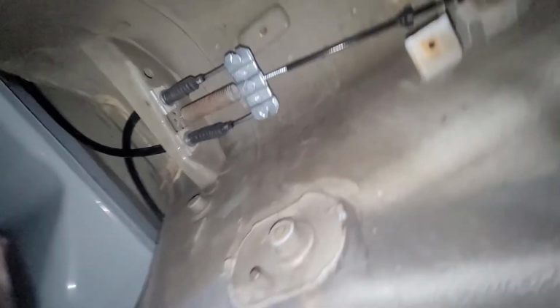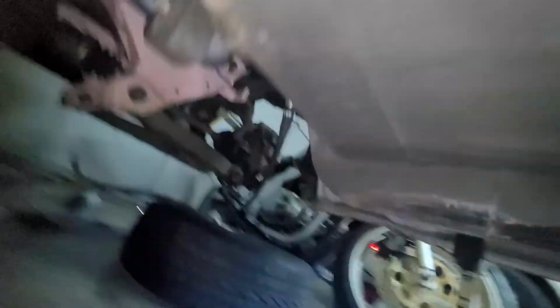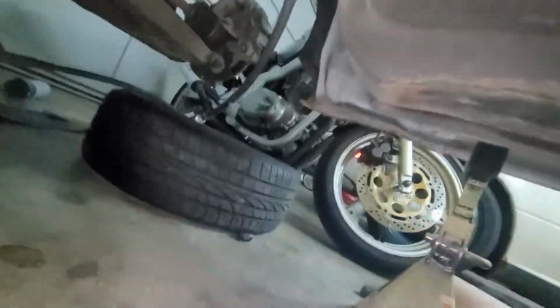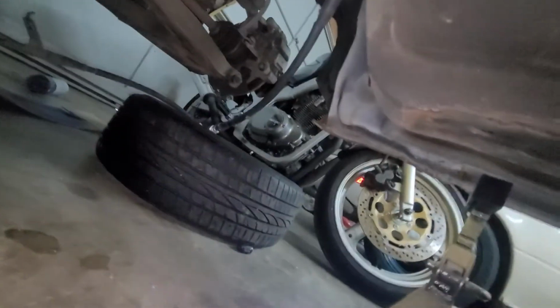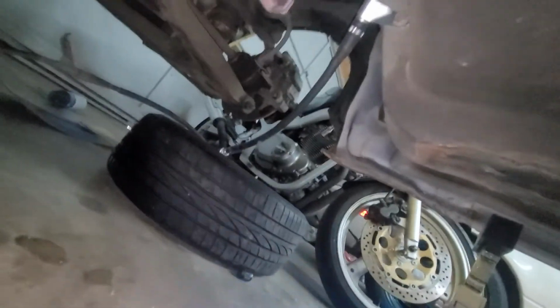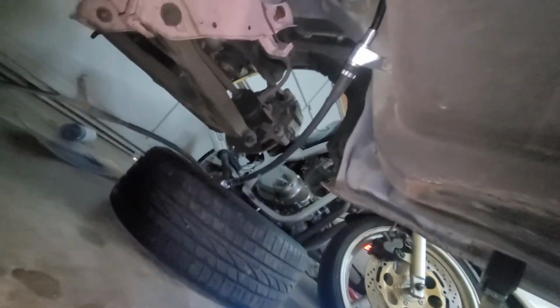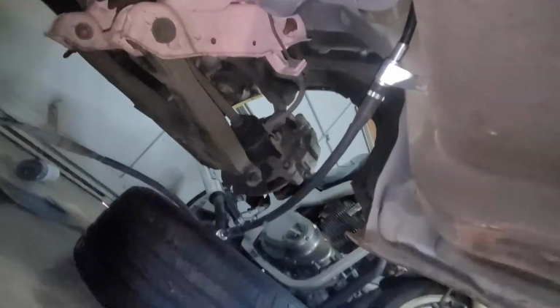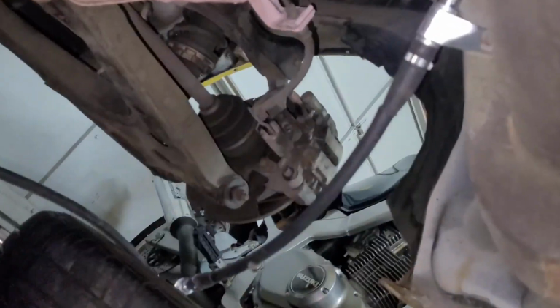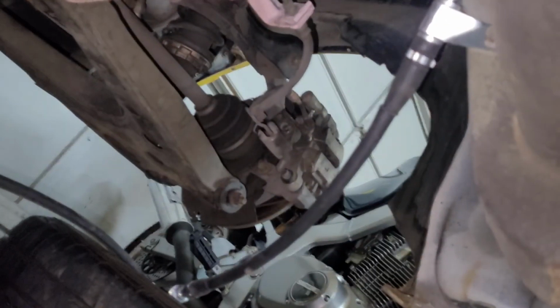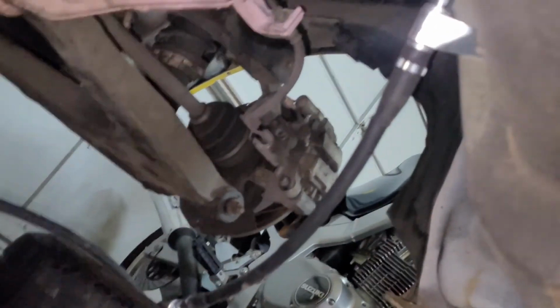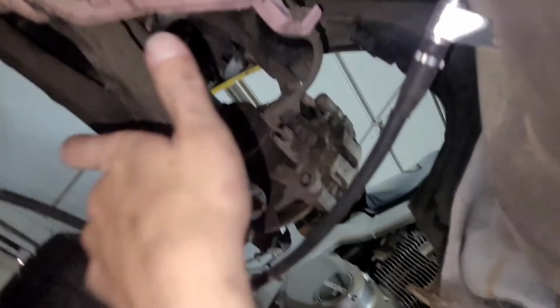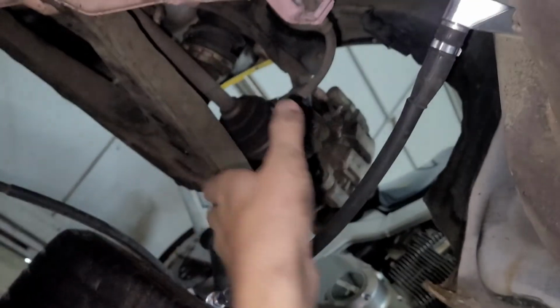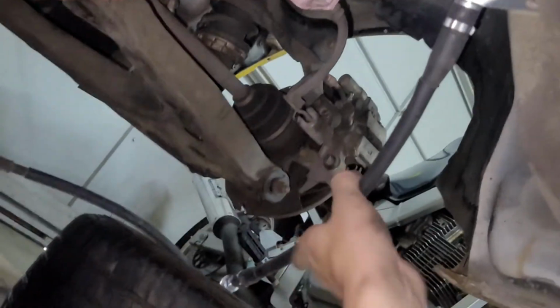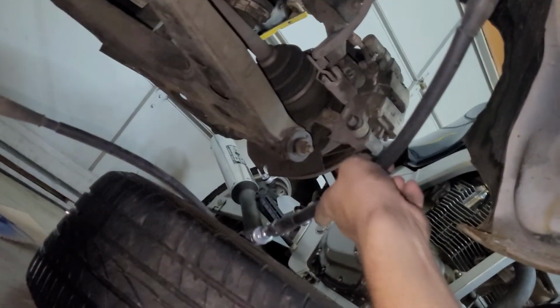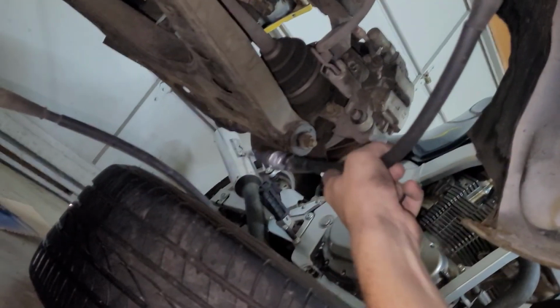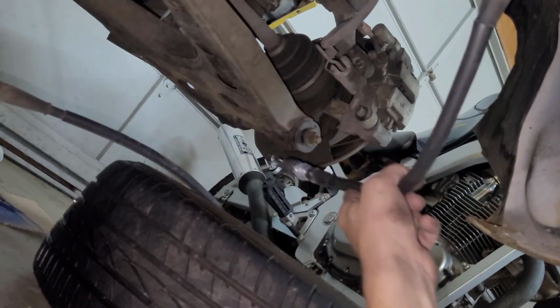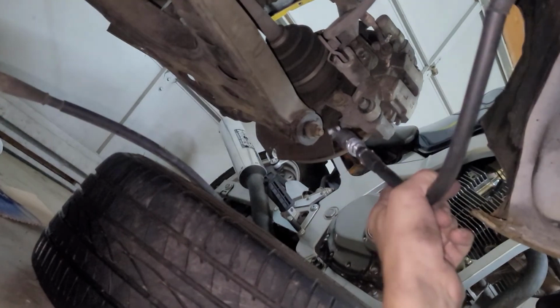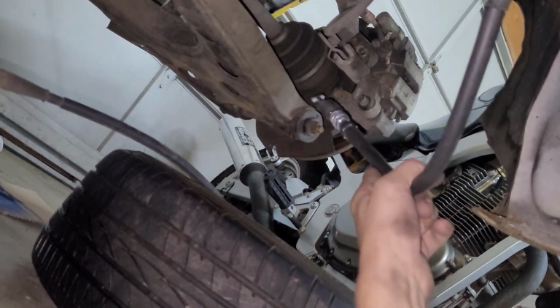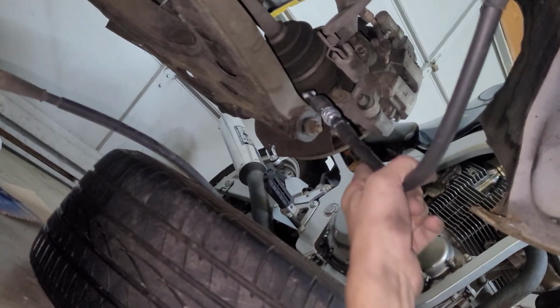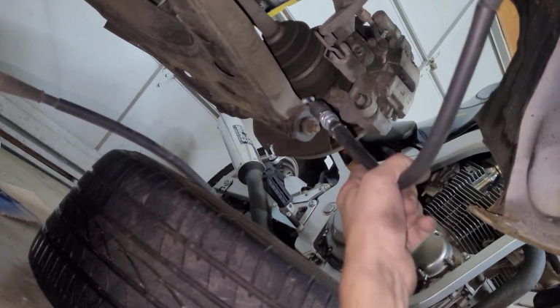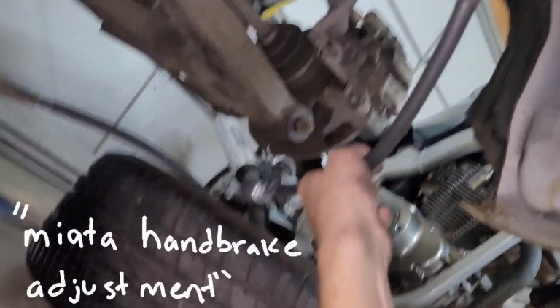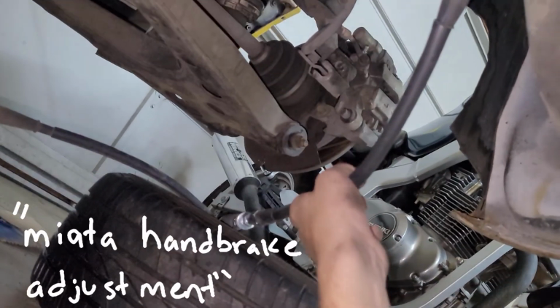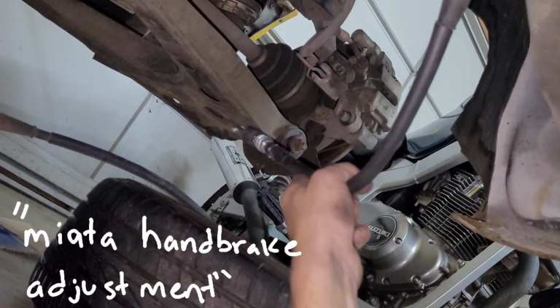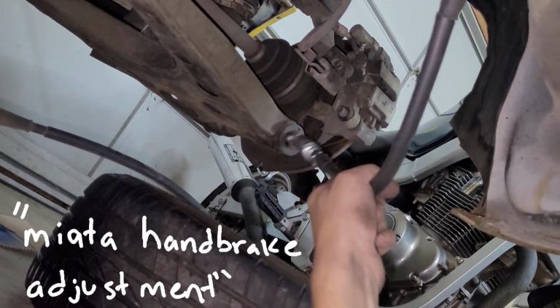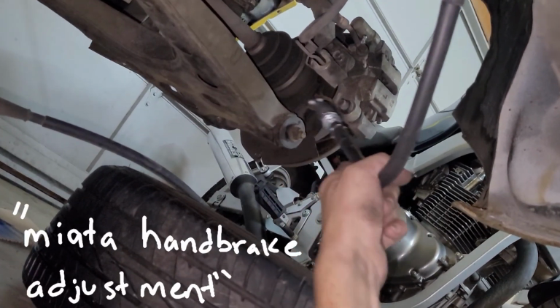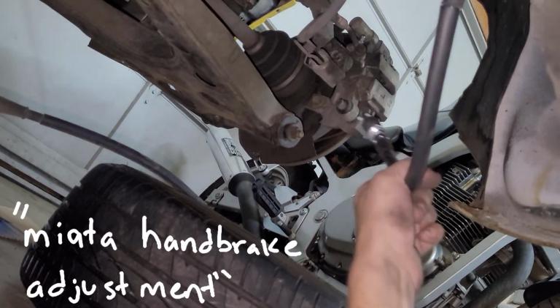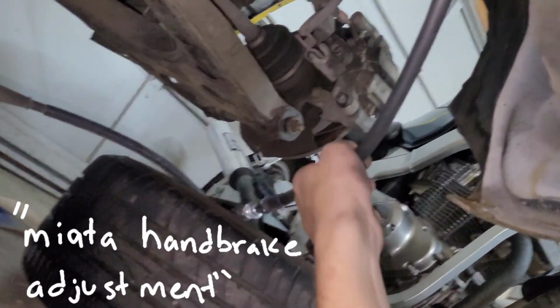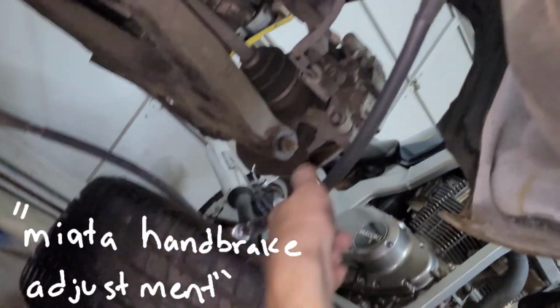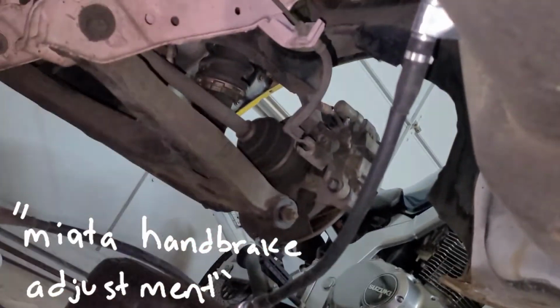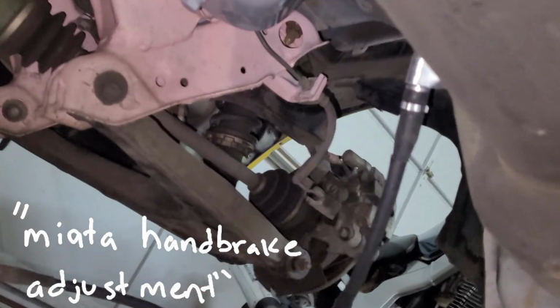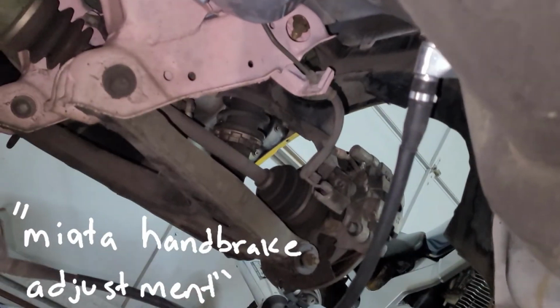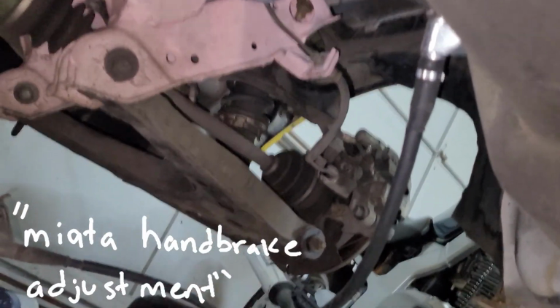This part over here is not that hard. Like if you can't figure it out, if you're really confused, find a video where someone does a brake job on their Miata. There's probably like 40 videos of that.